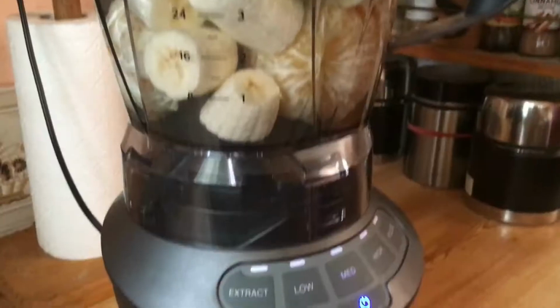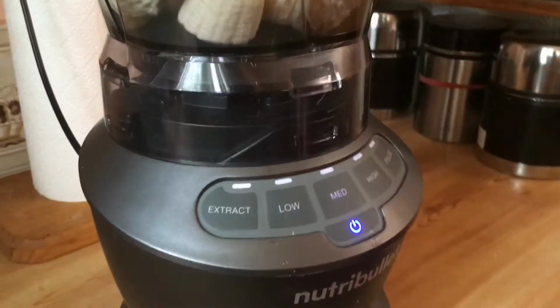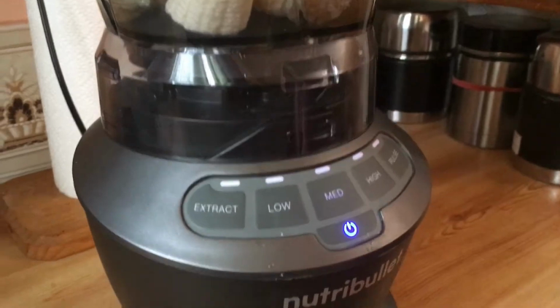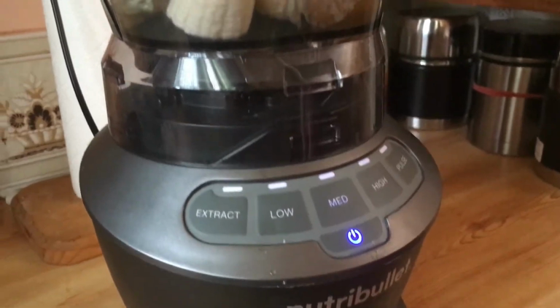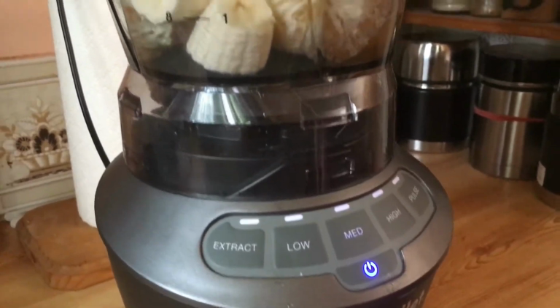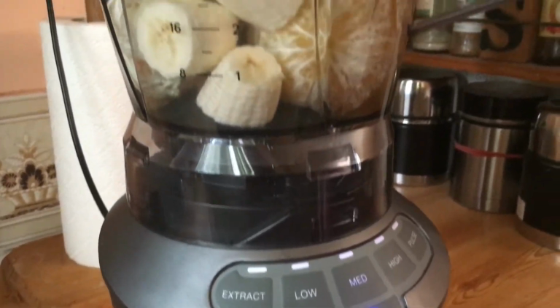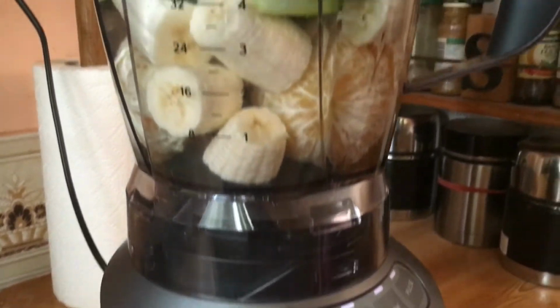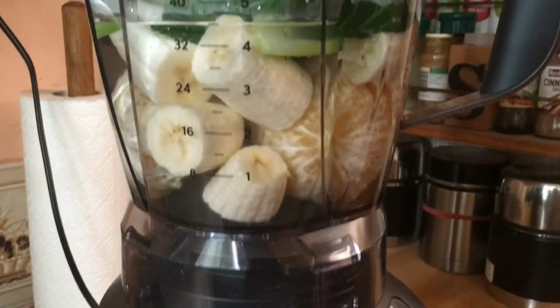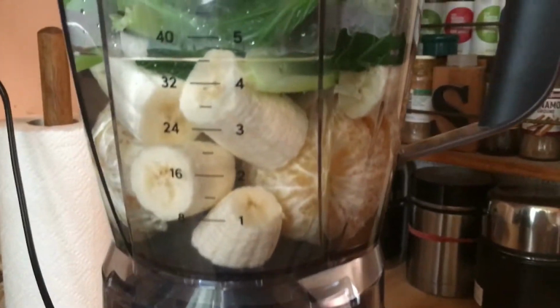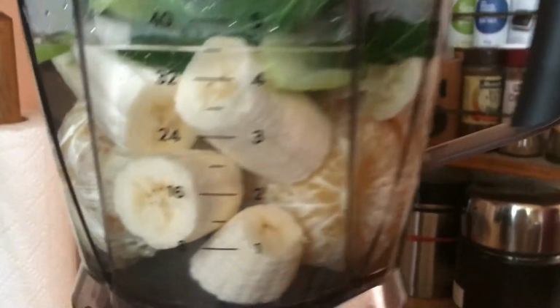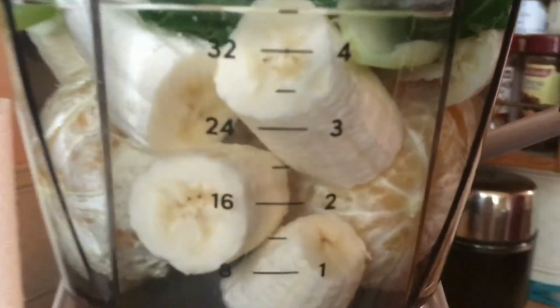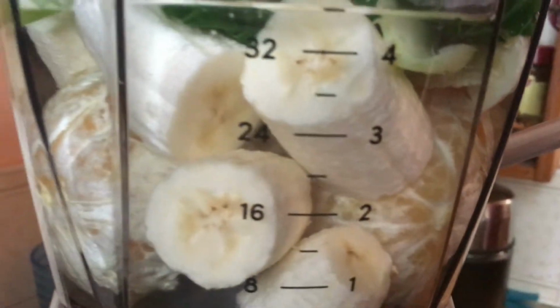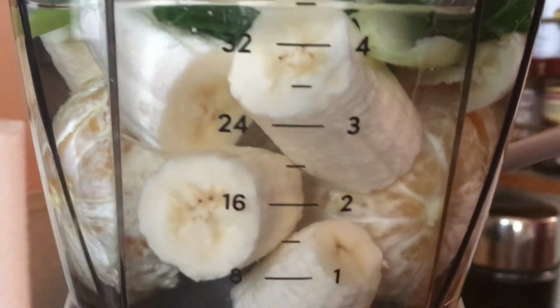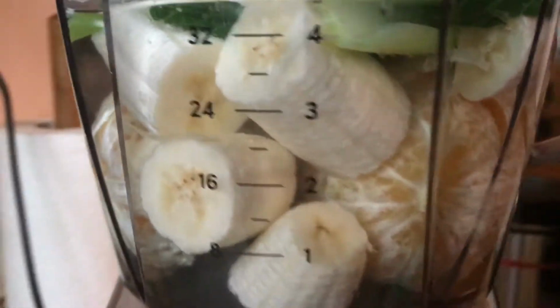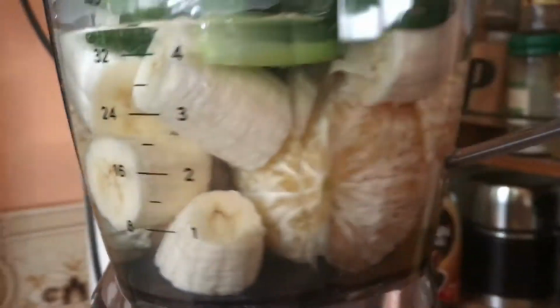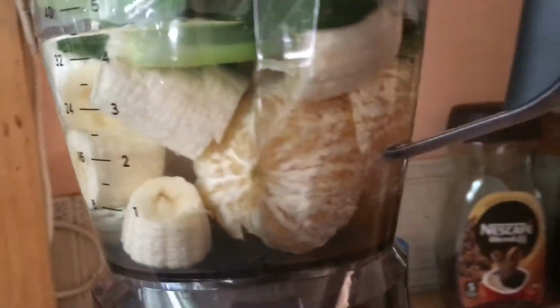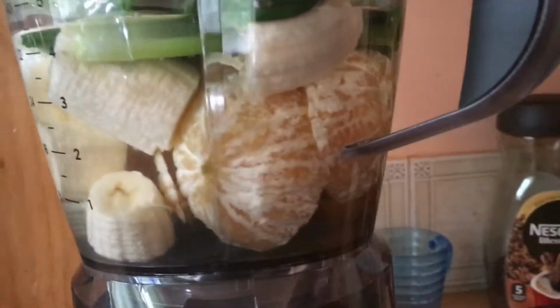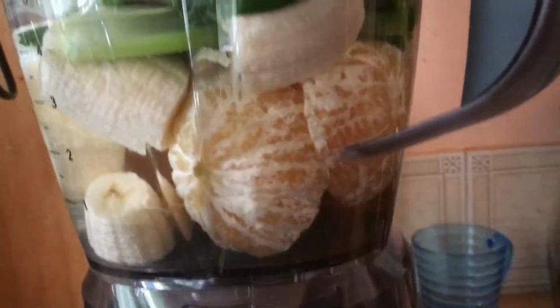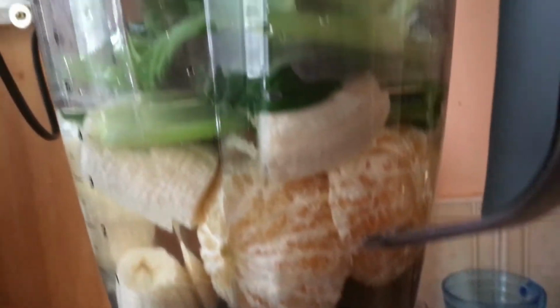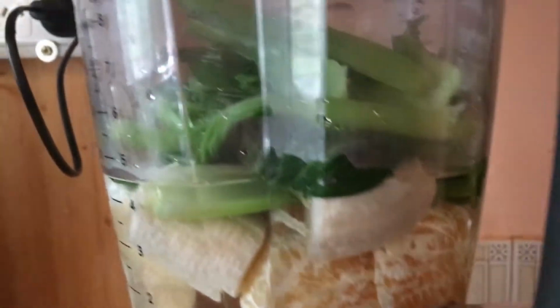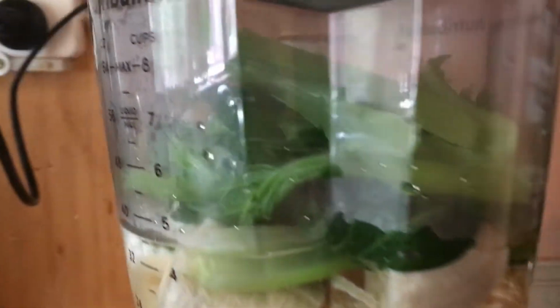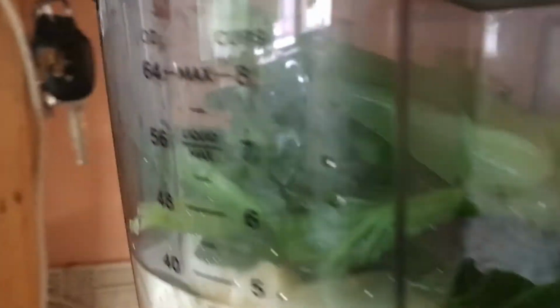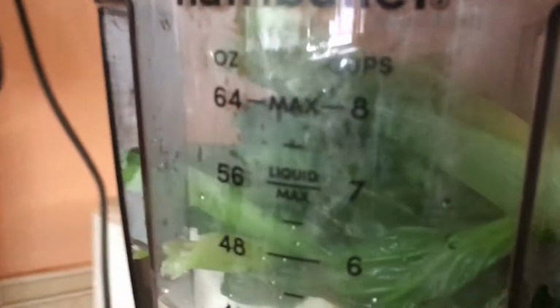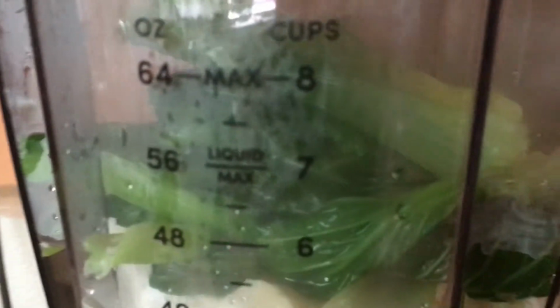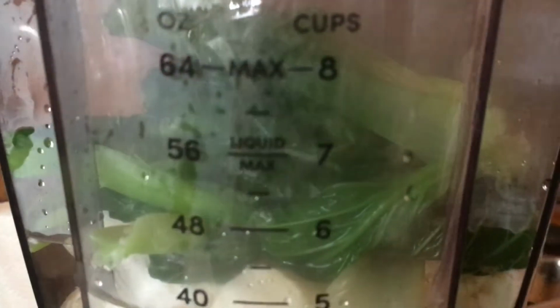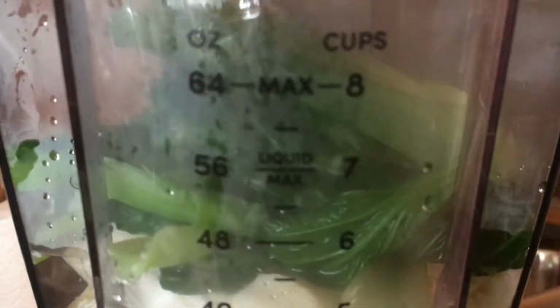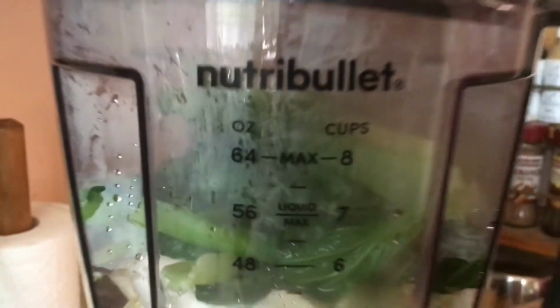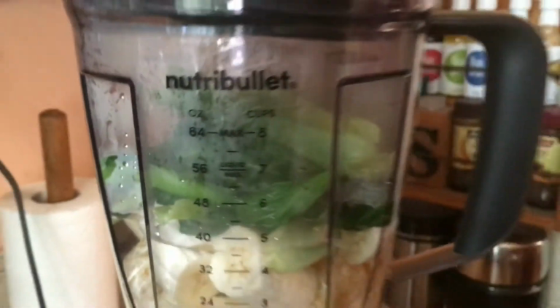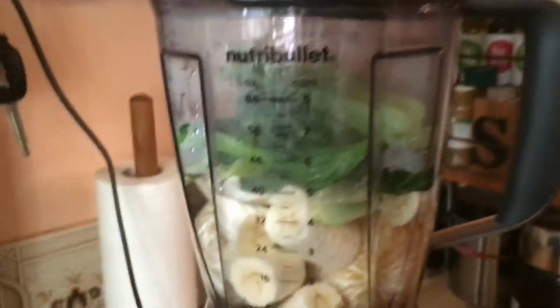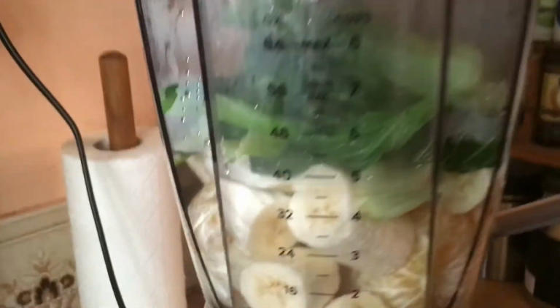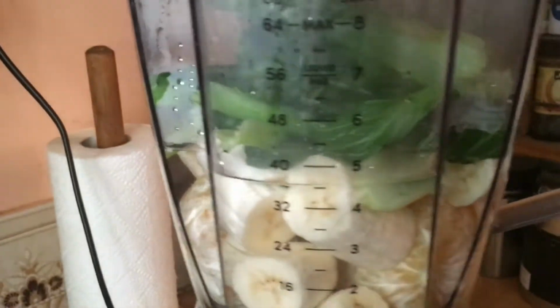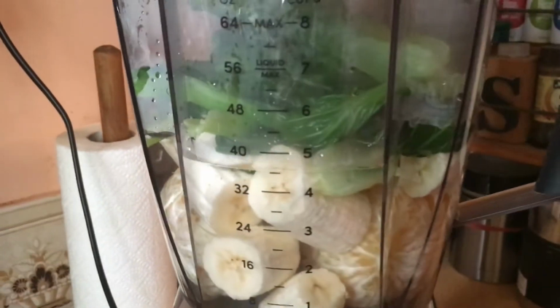For those who don't like to eat vegetables and fruits, this is what you're going to do. I have a banana, oranges, parboiled green leafy vegetables, and a half cup of water.